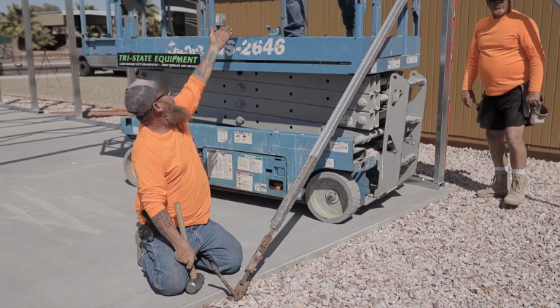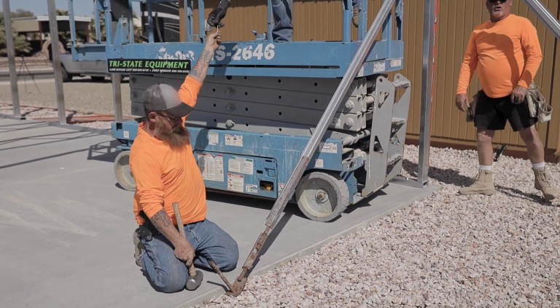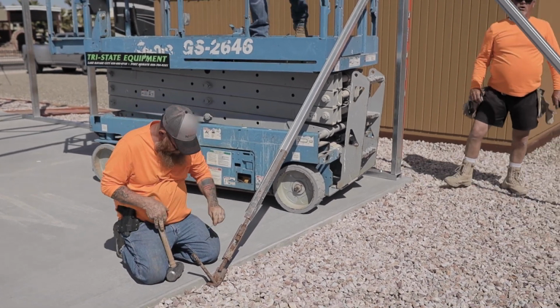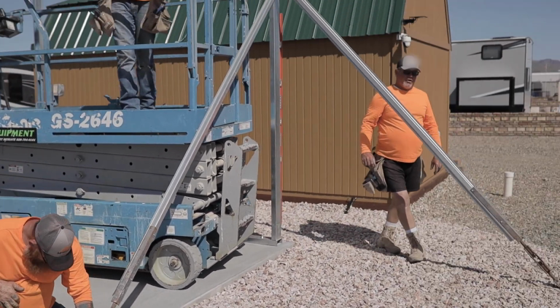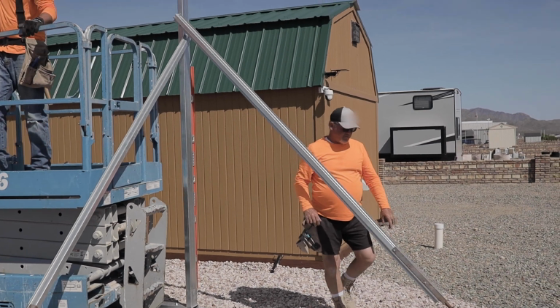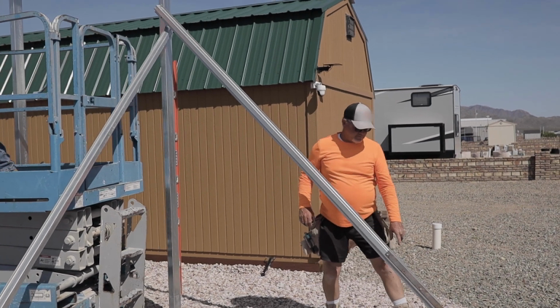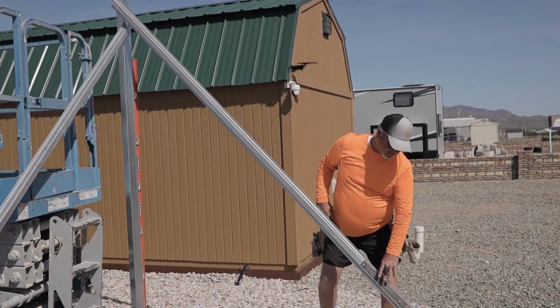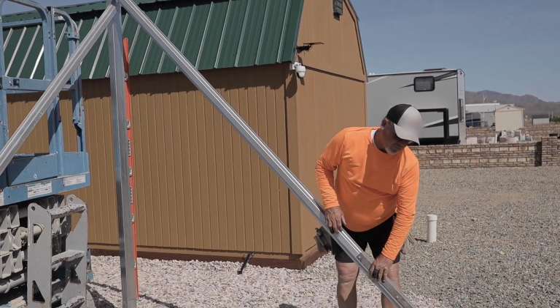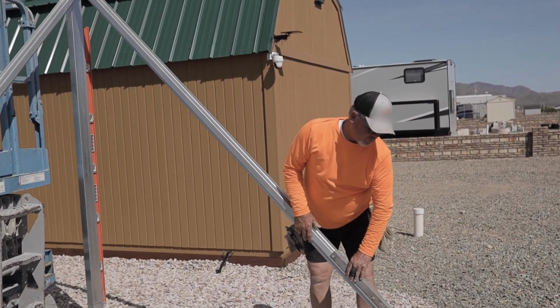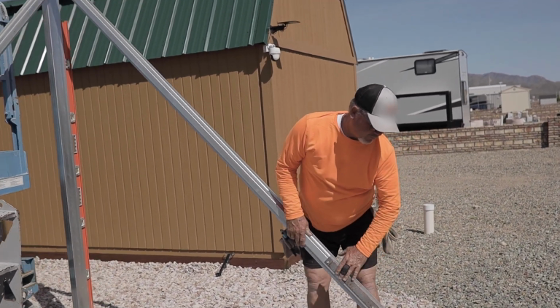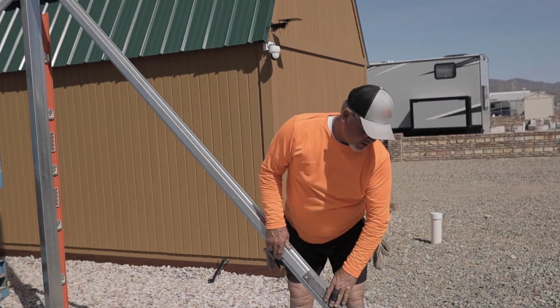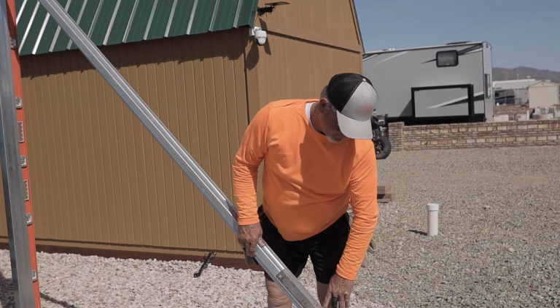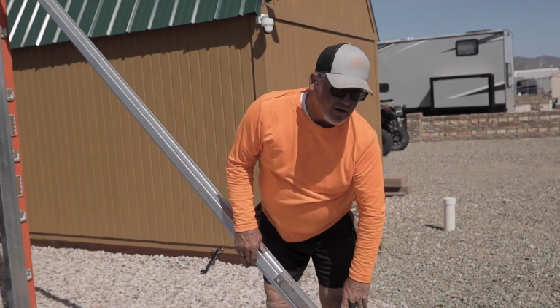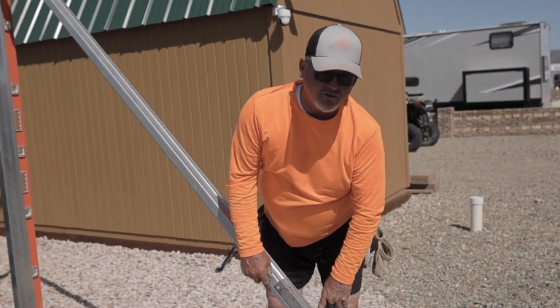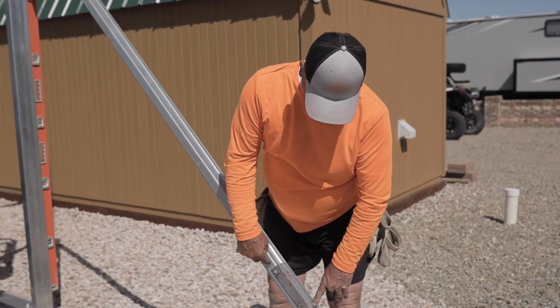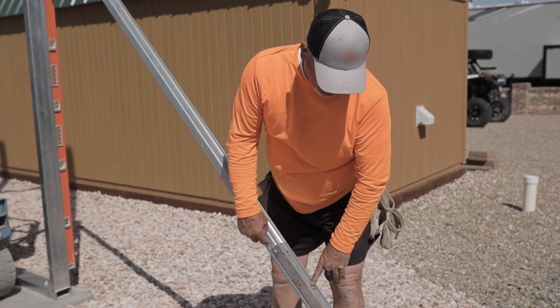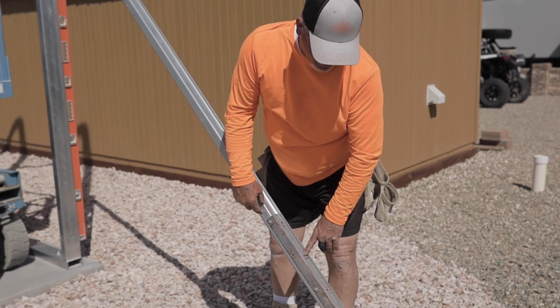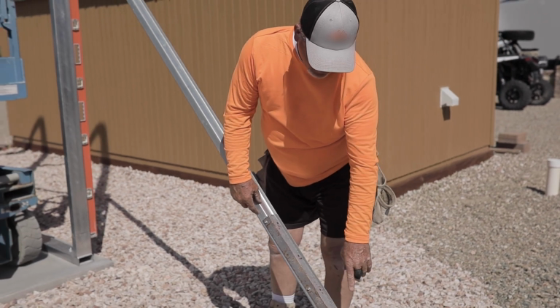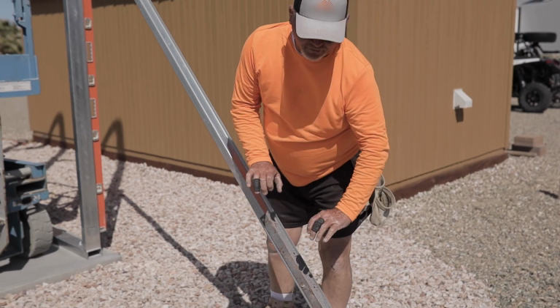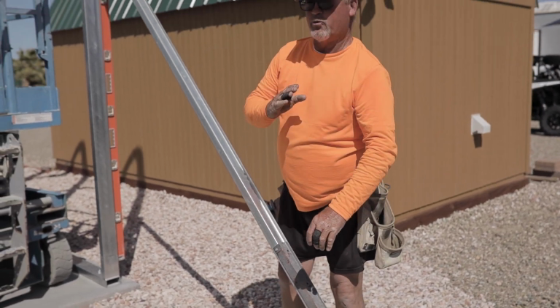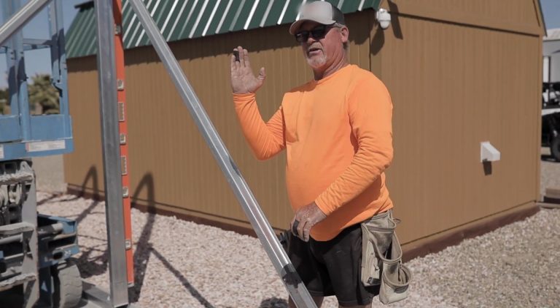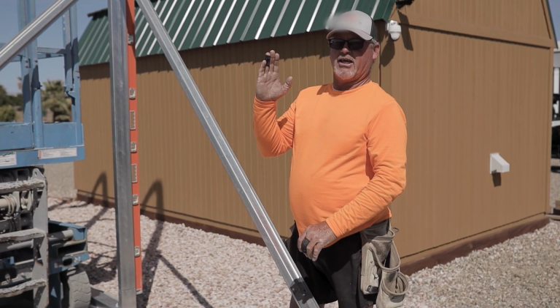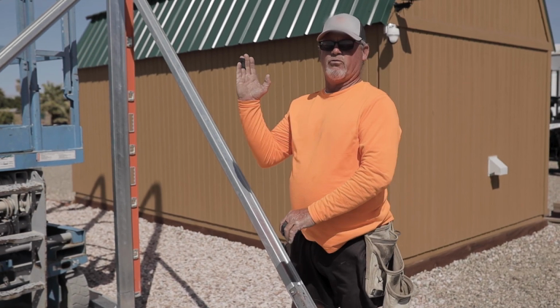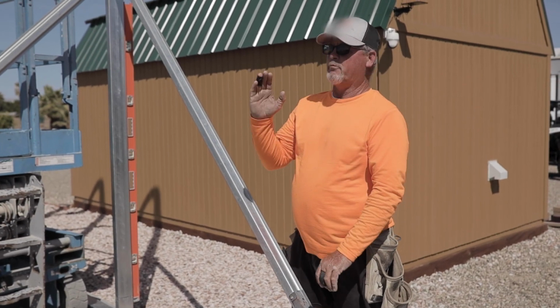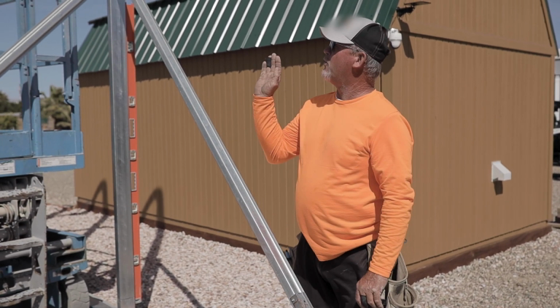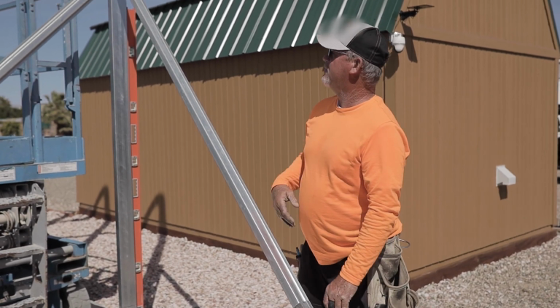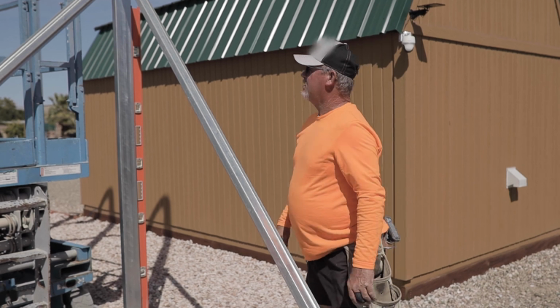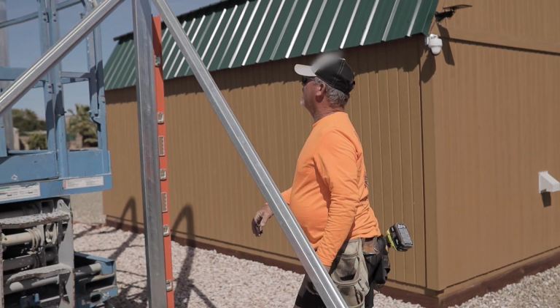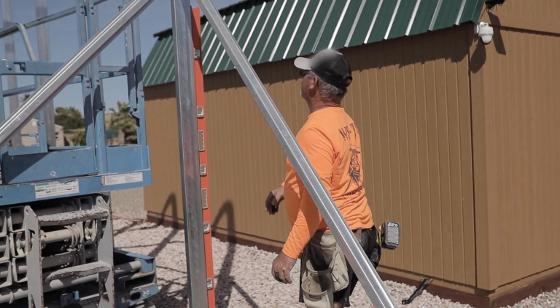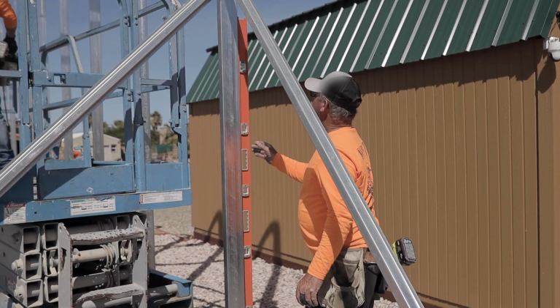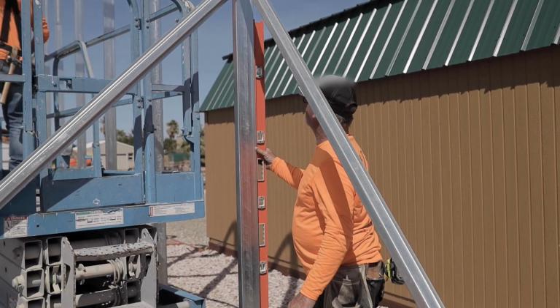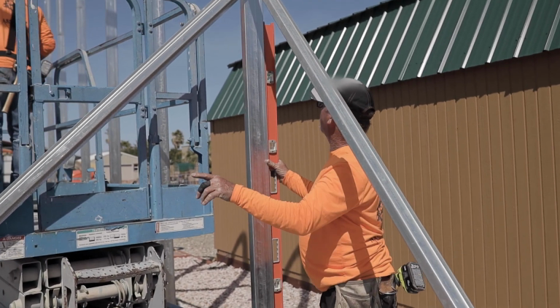These are called turnbuckles right here — turnbuckles for the line, used for concrete. You just screw them onto the hat channel so we can twist, get them in and out to get it plumb both ways.